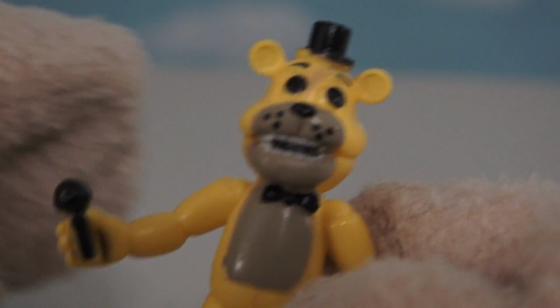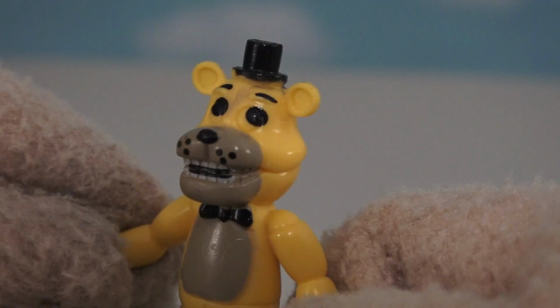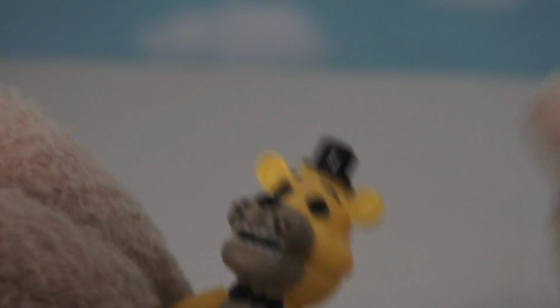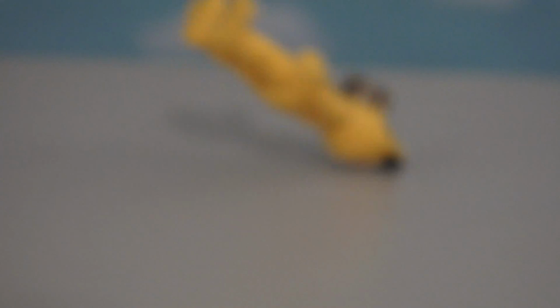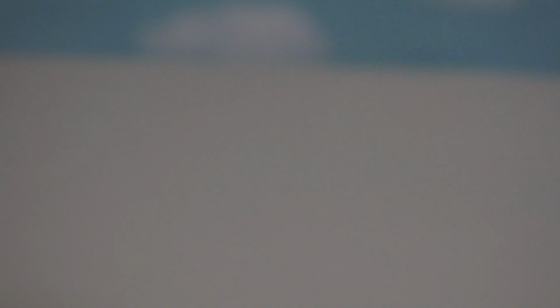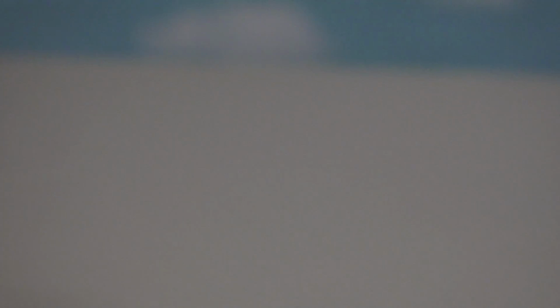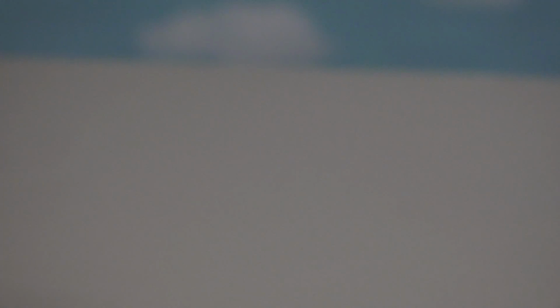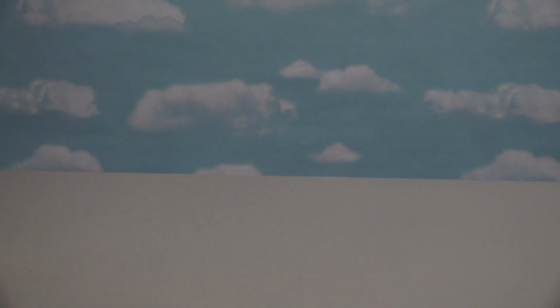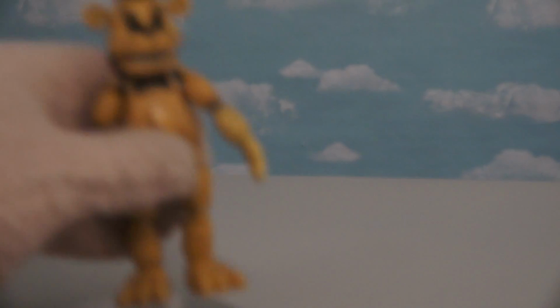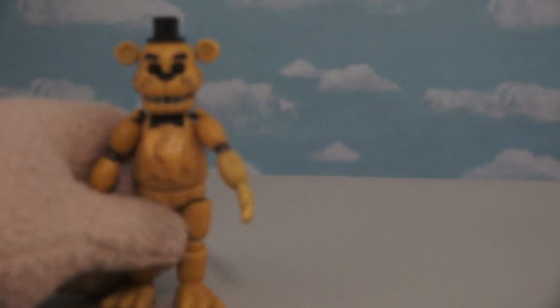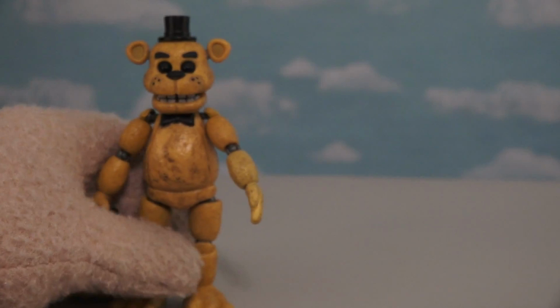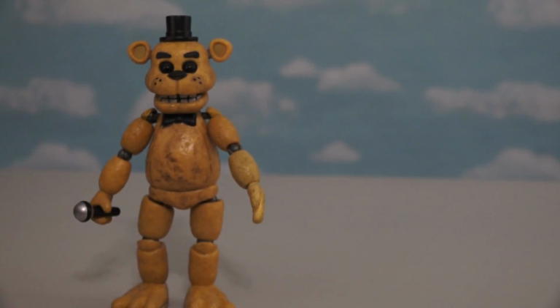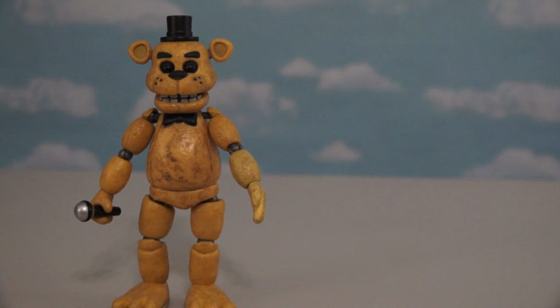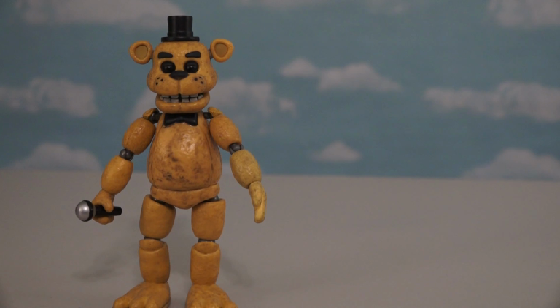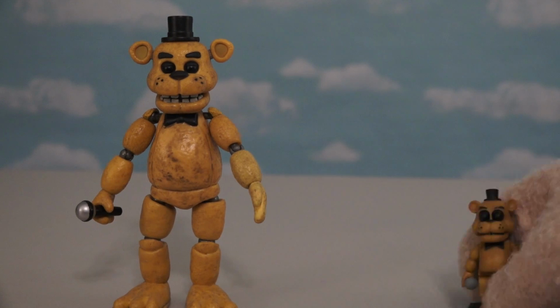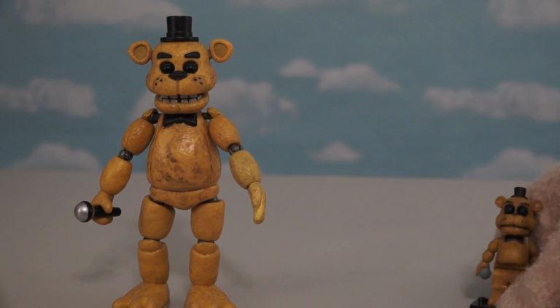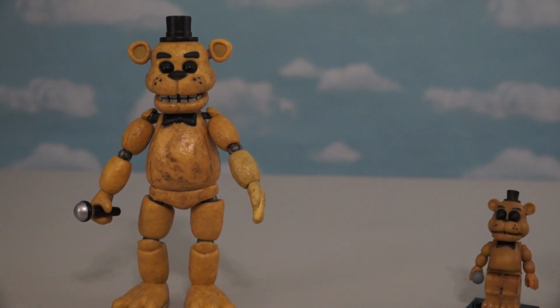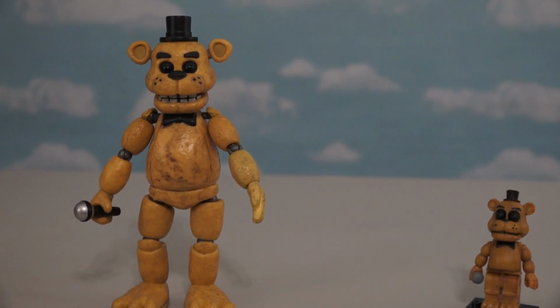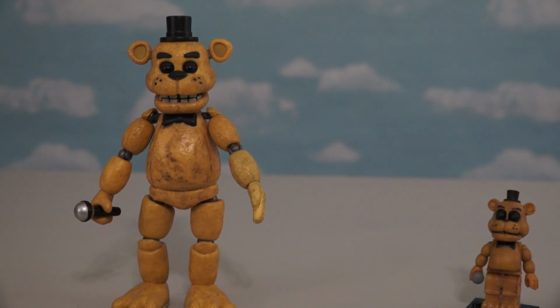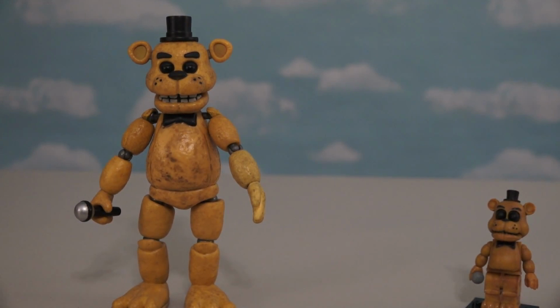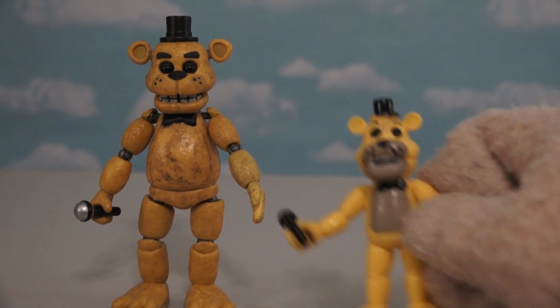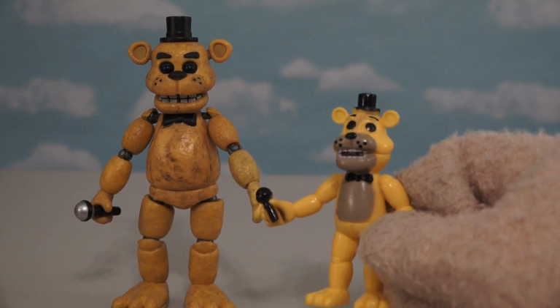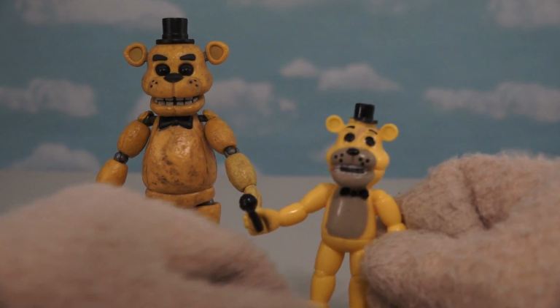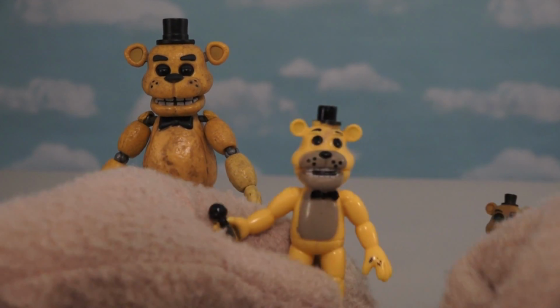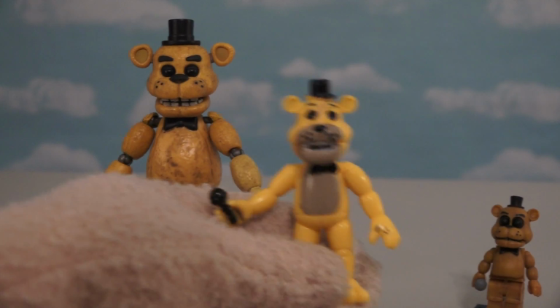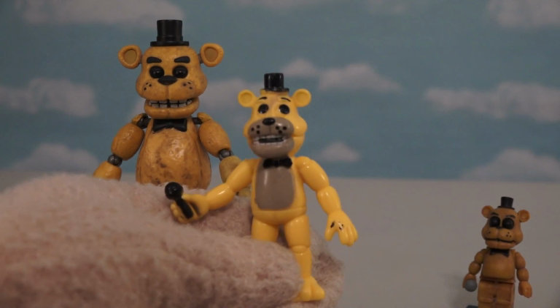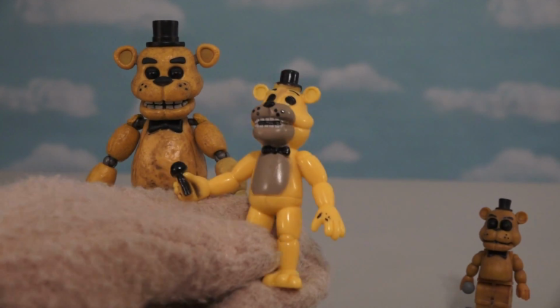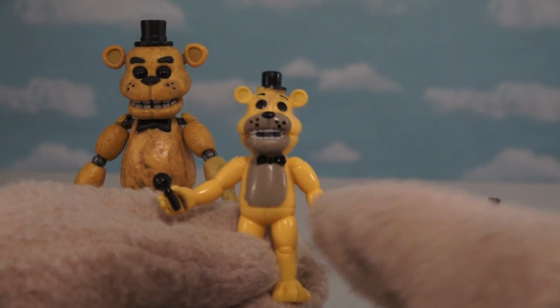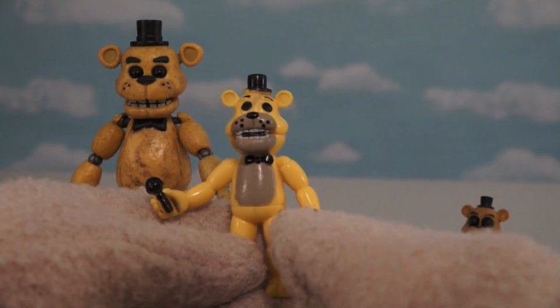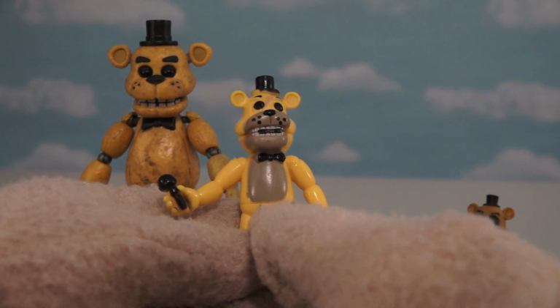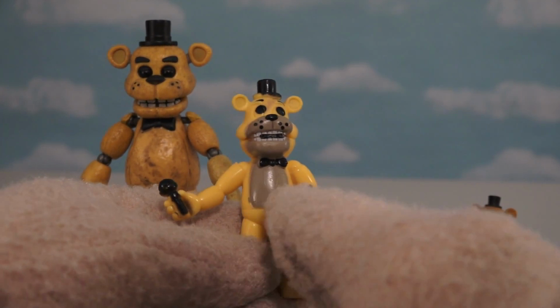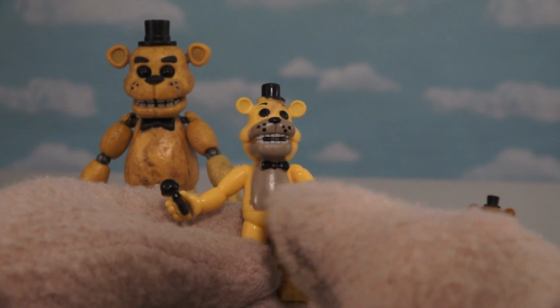What a terrible looking figure! I mean, Golden Freddy is supposed to look something like this, or something like this! Having Golden Freddy look like this is just hilarious! Even his tummy's the wrong color!